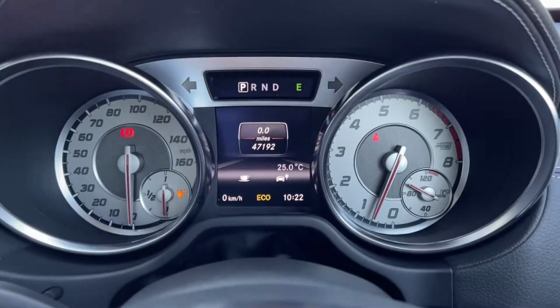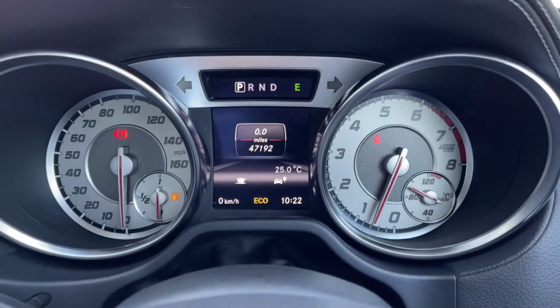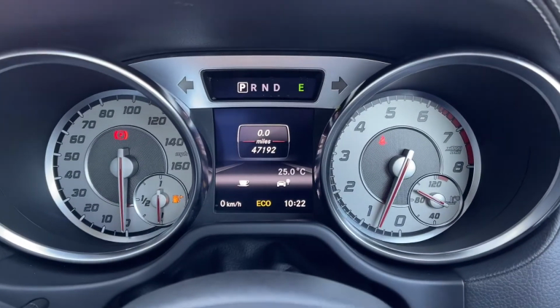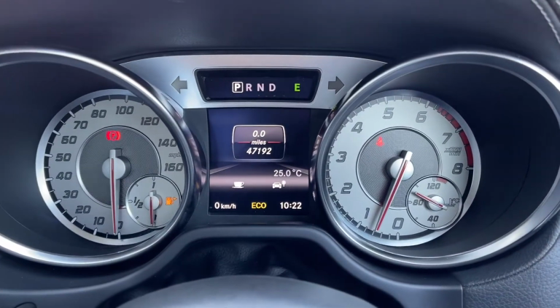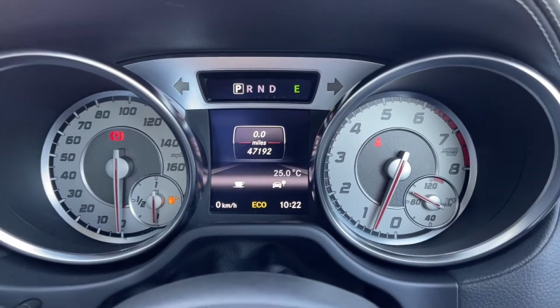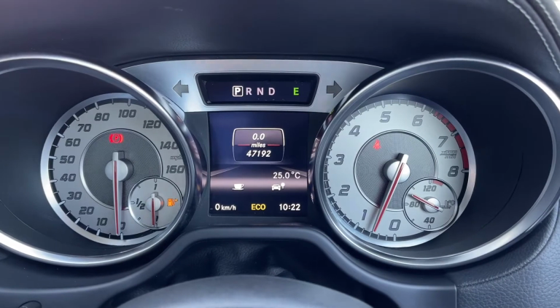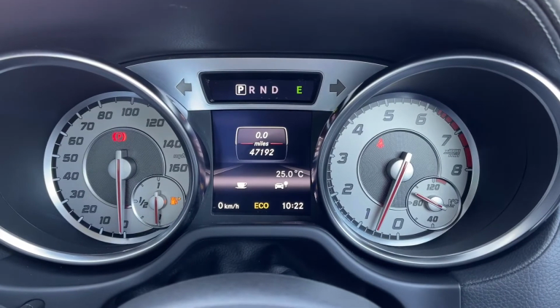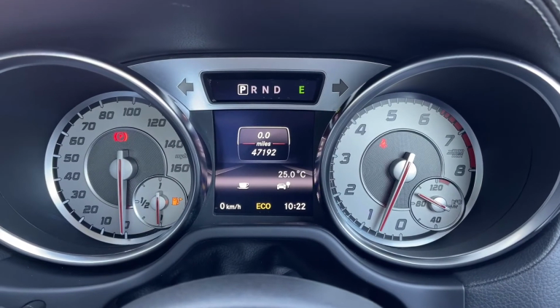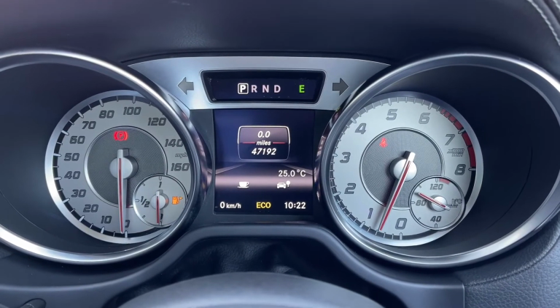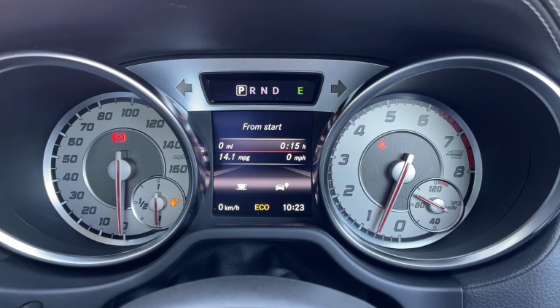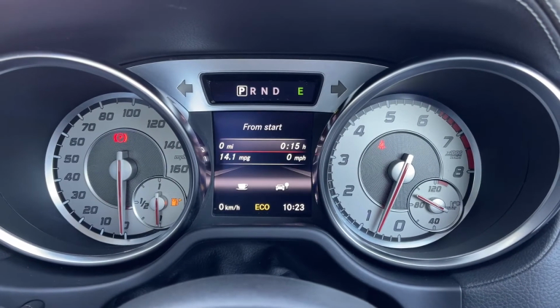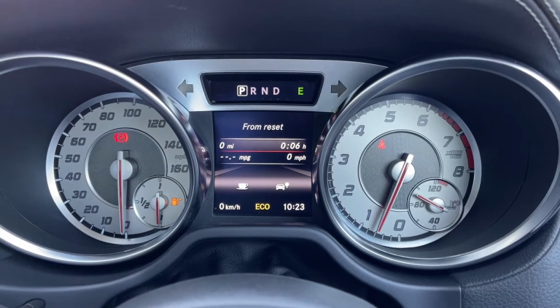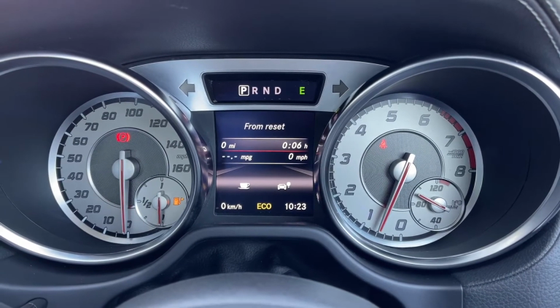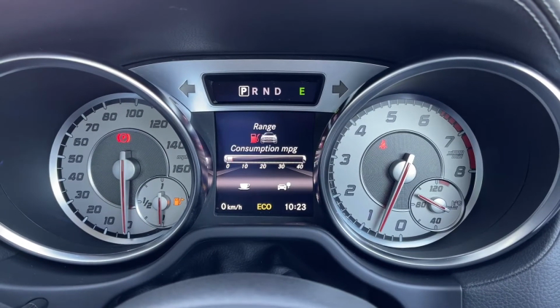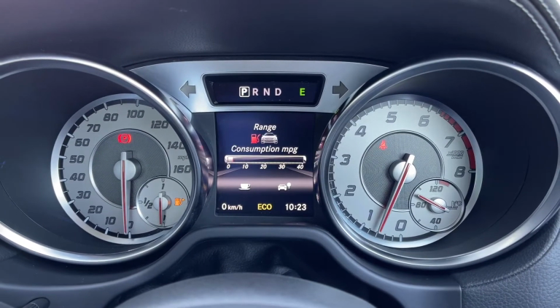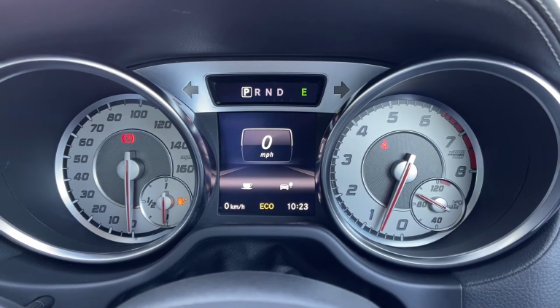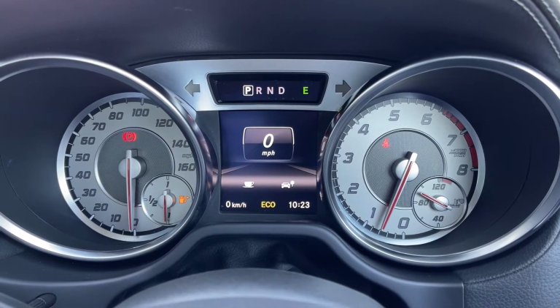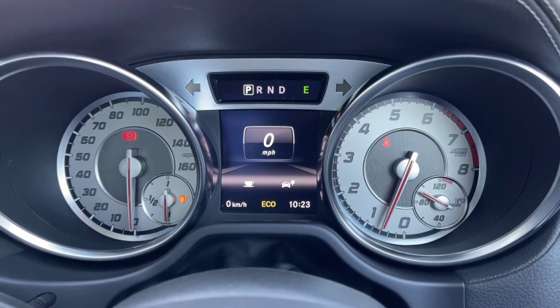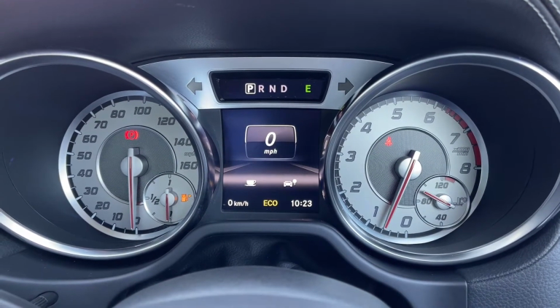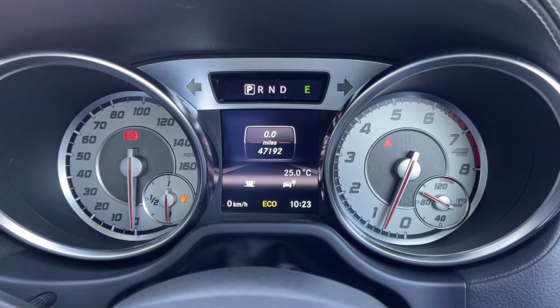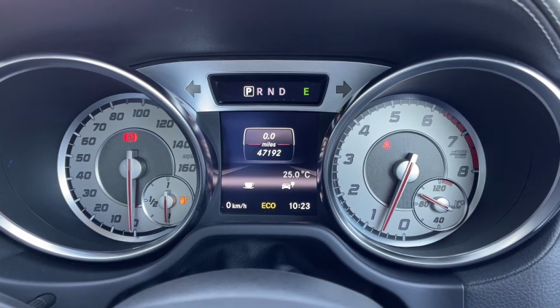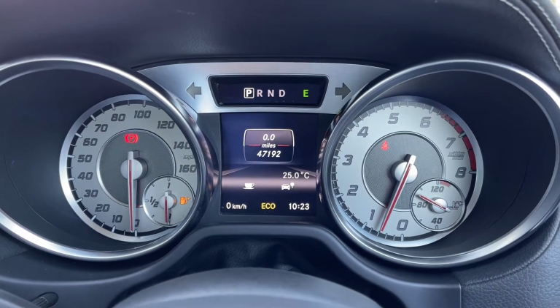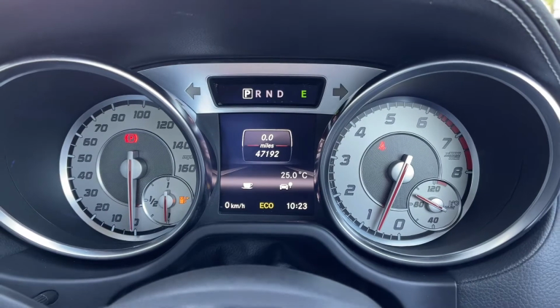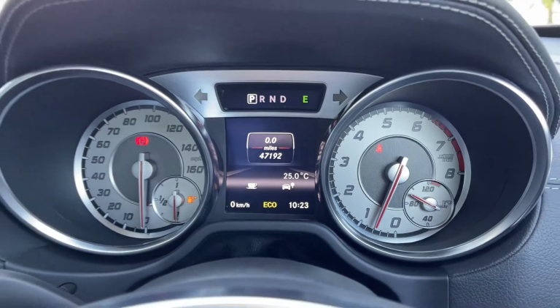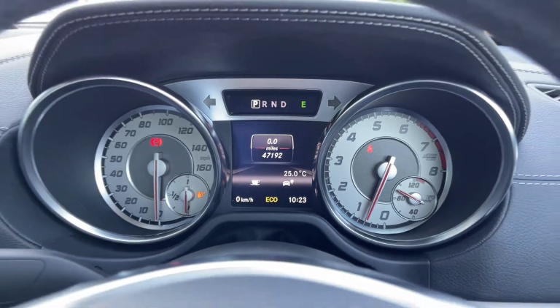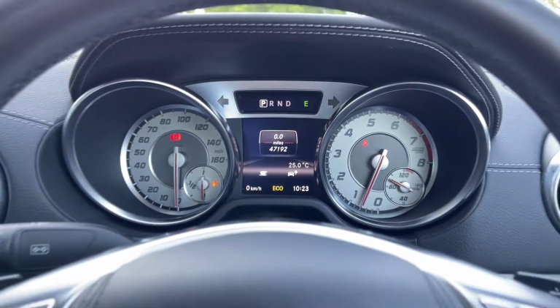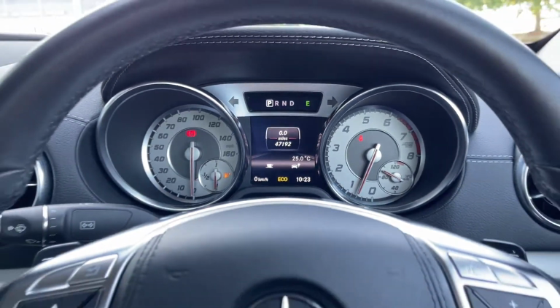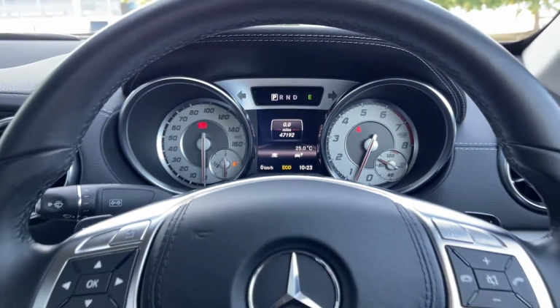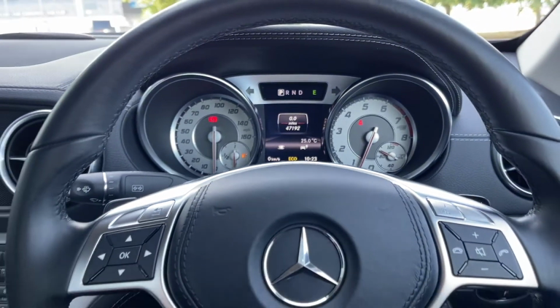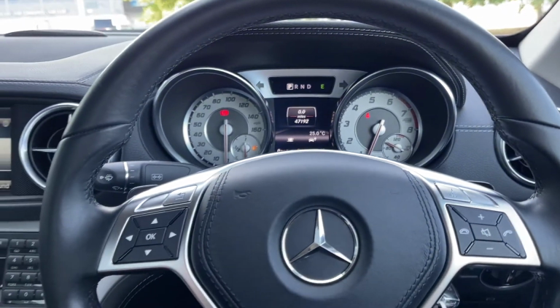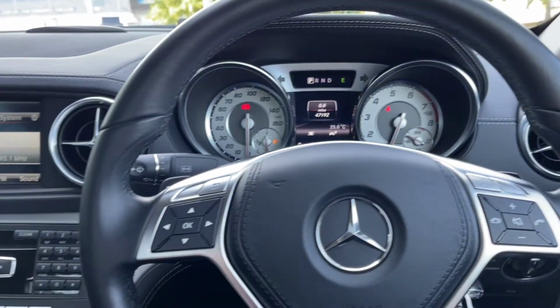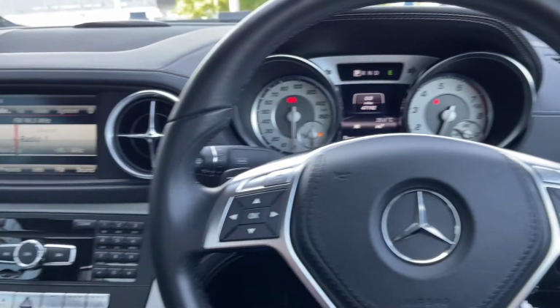Looking at your driver information screen you can see you have your exact mileage on there. You can also flick through the different trip information and take a look at things such as your navigation and audio choices.